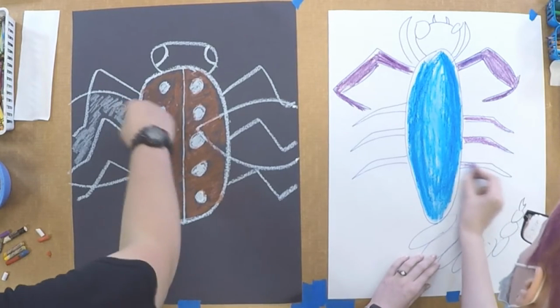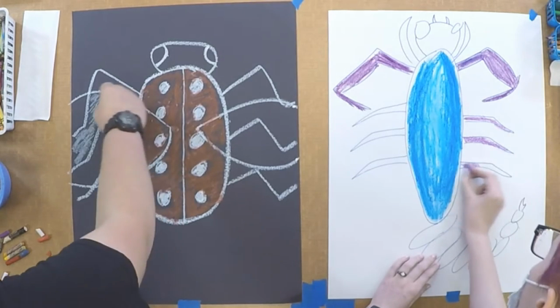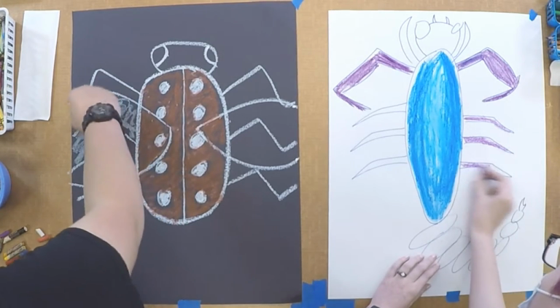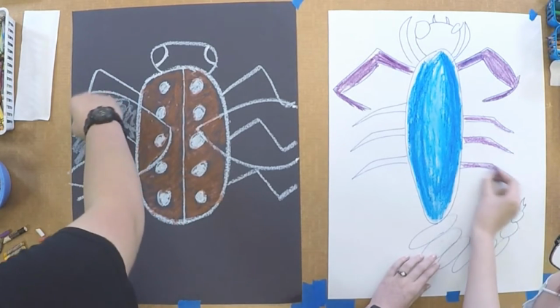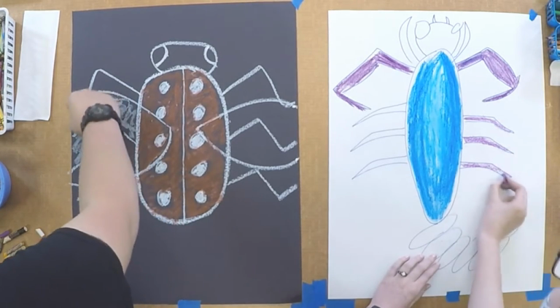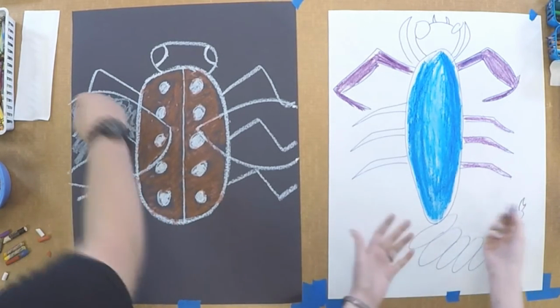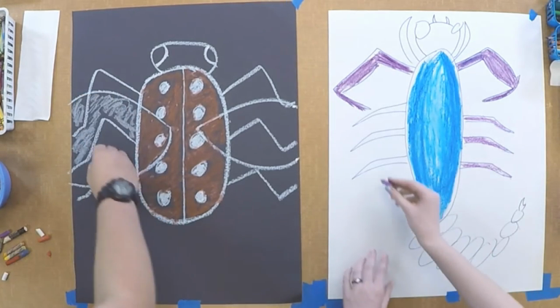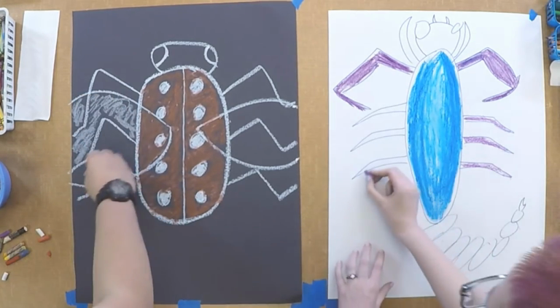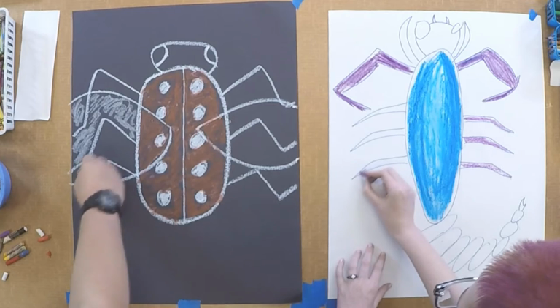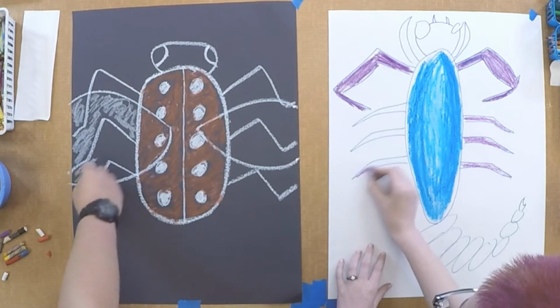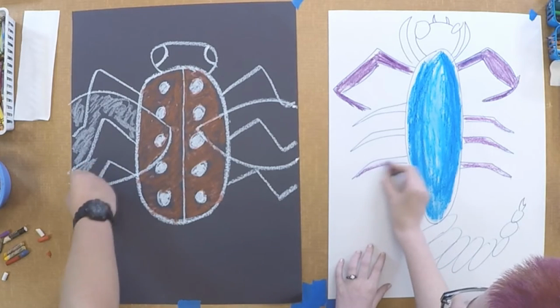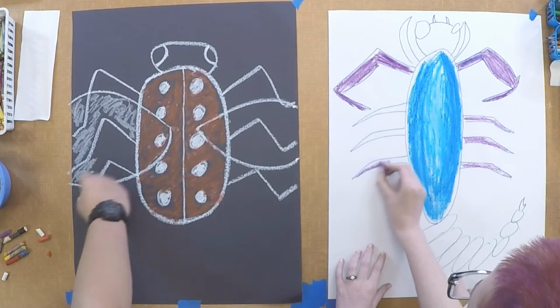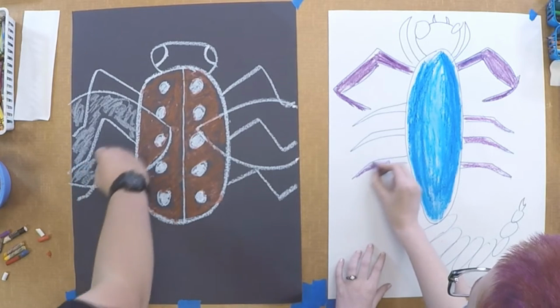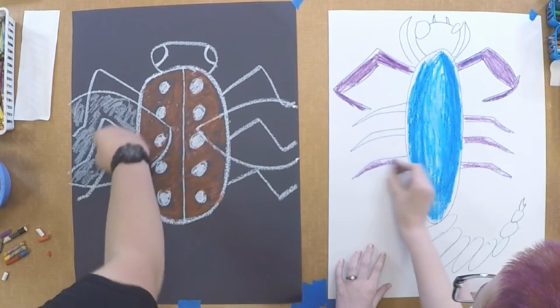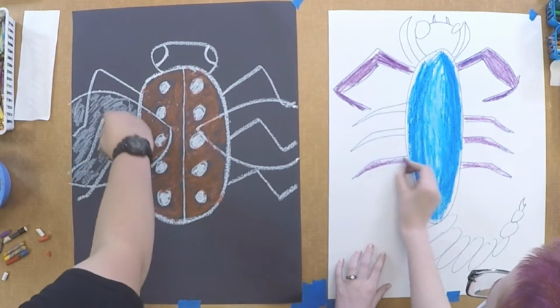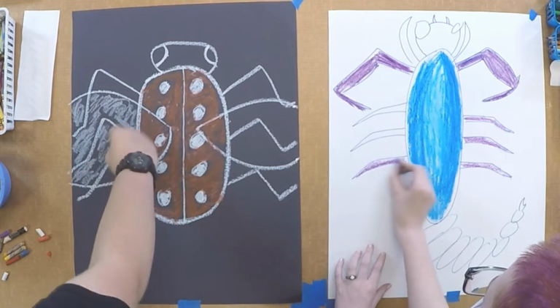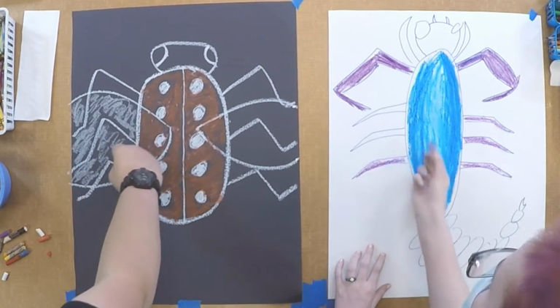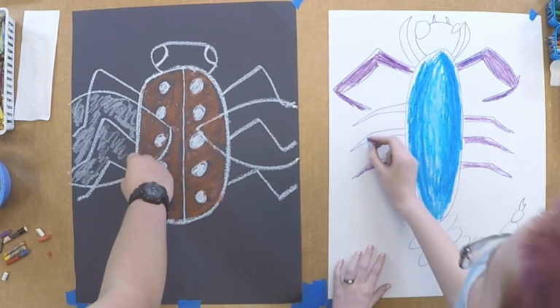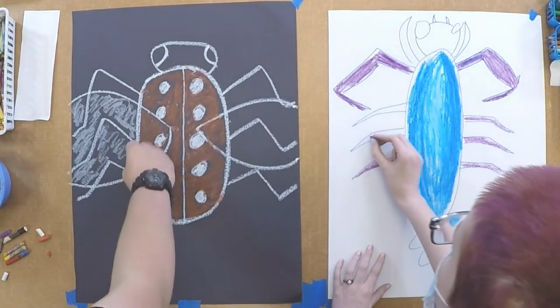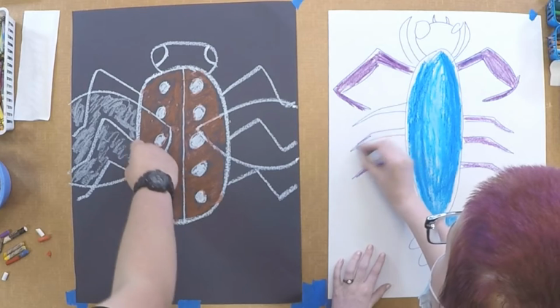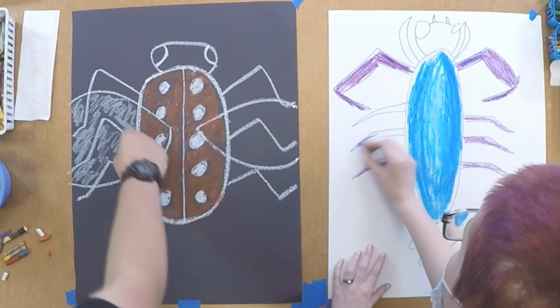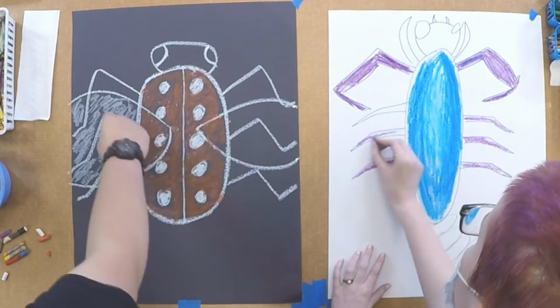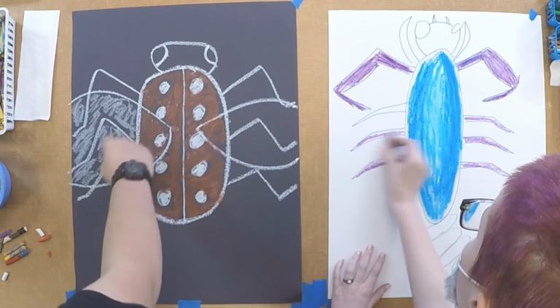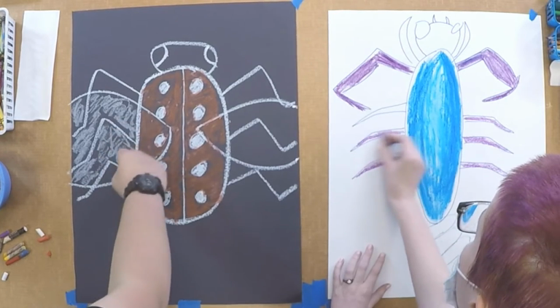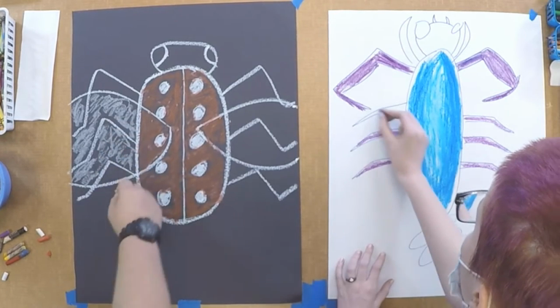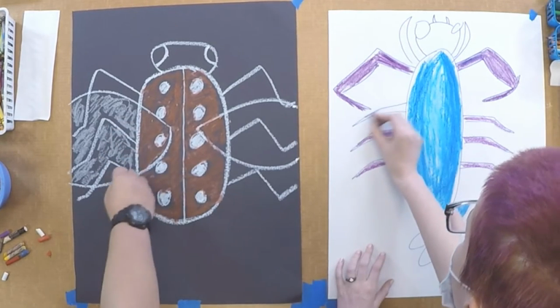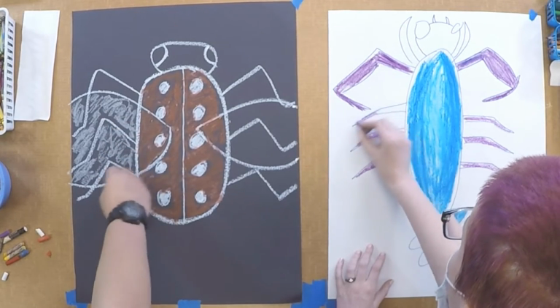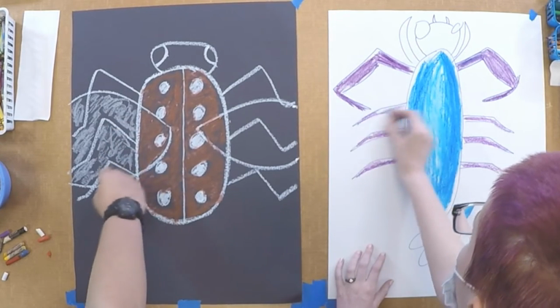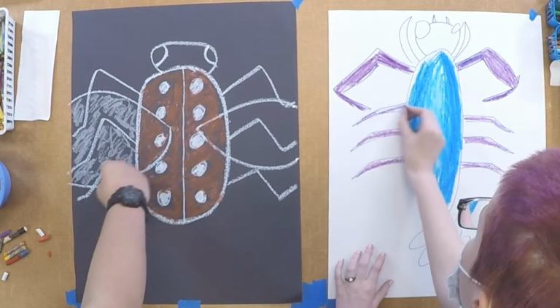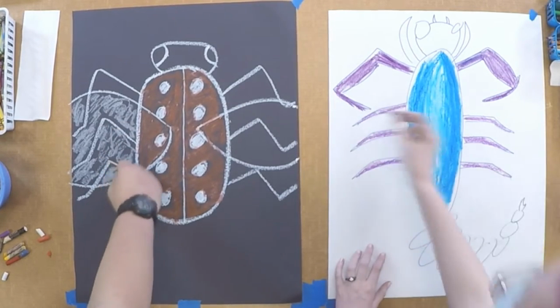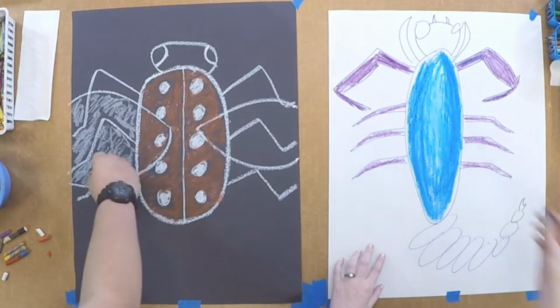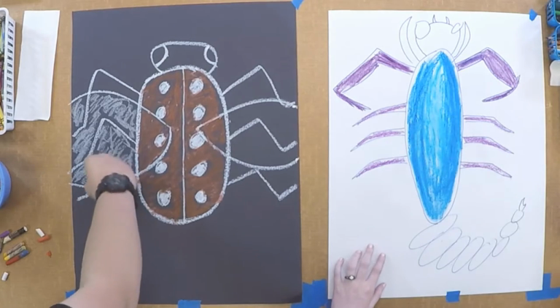When you're working with pastels, if you have them in a bucket with other pastels, you want to make sure you wipe them off beforehand with just a napkin, so you don't accidentally get little pieces of color when you start drawing with your pastel.